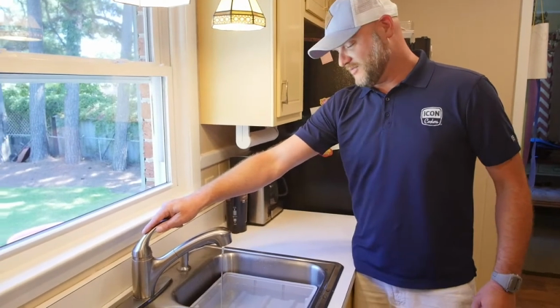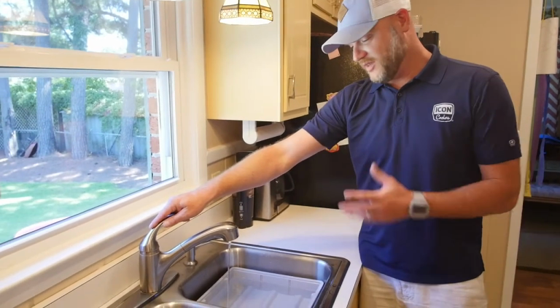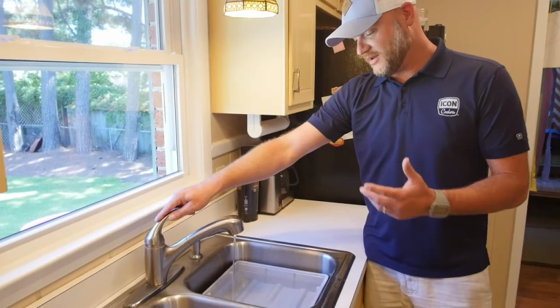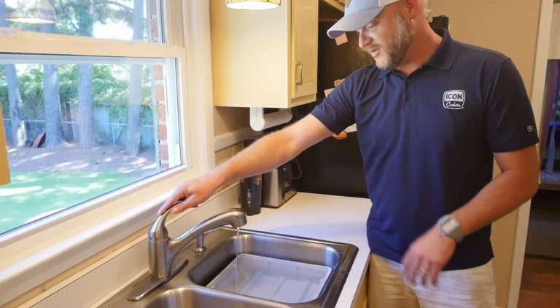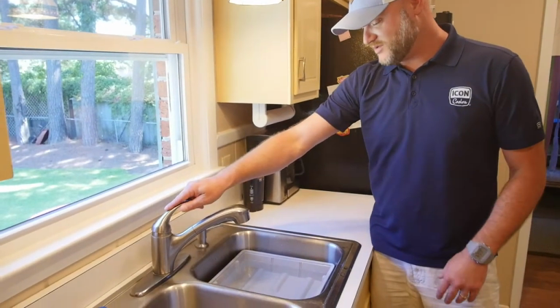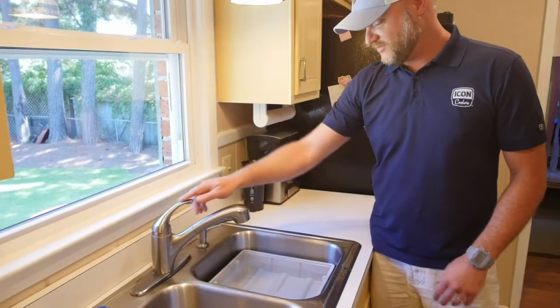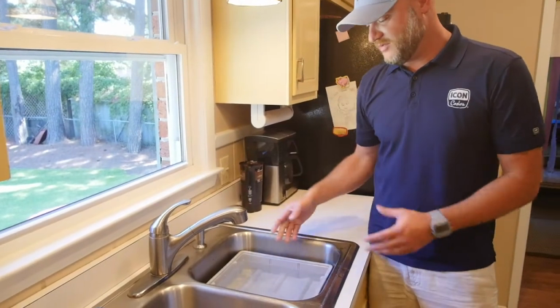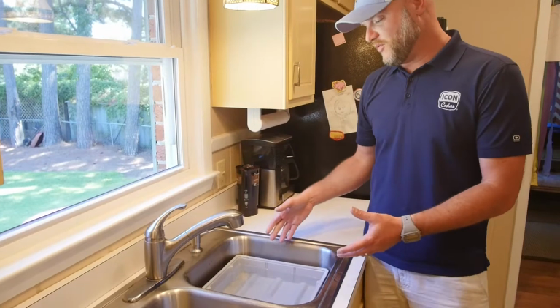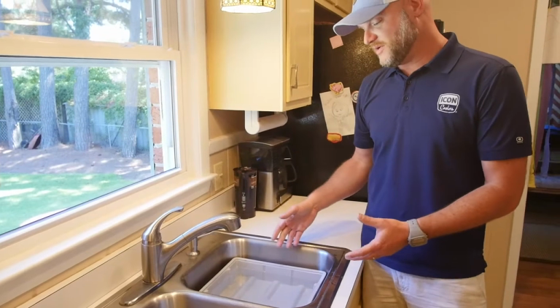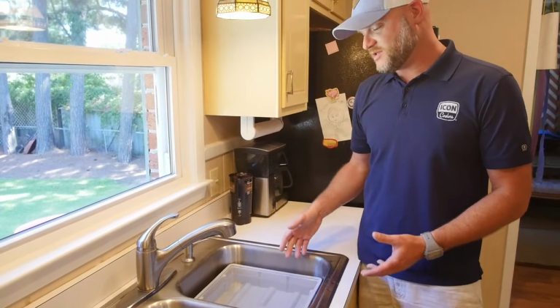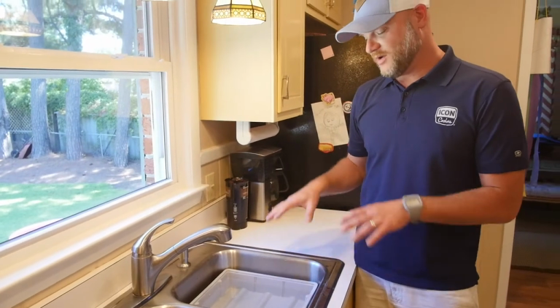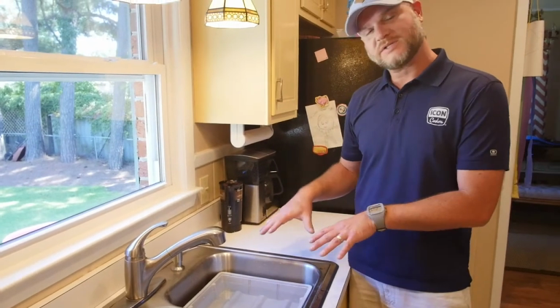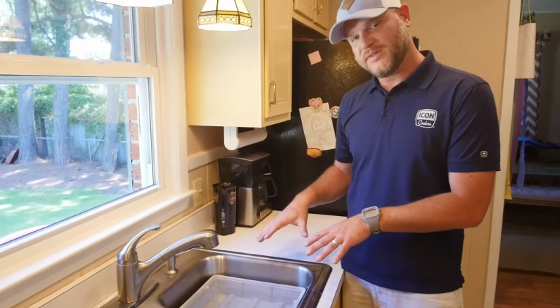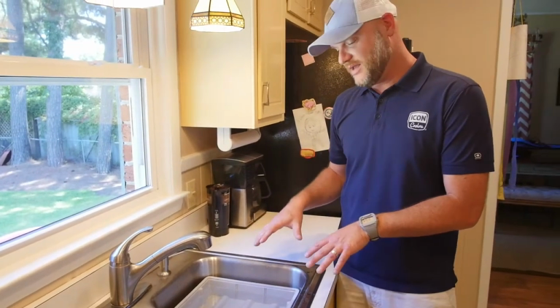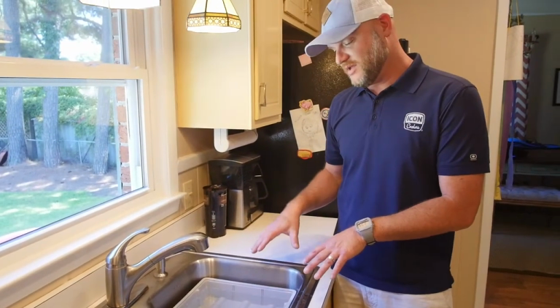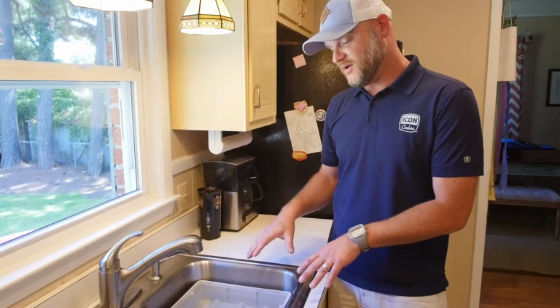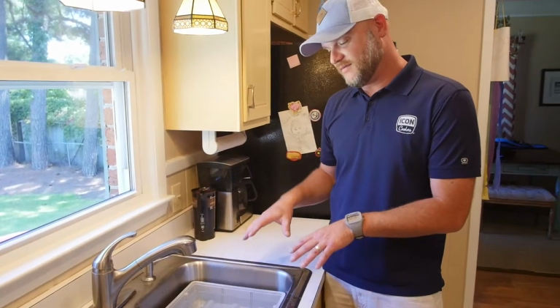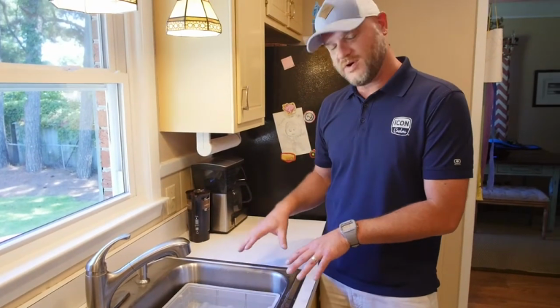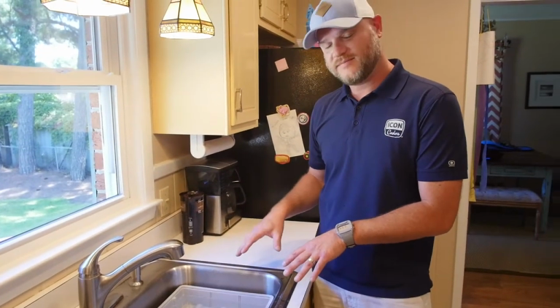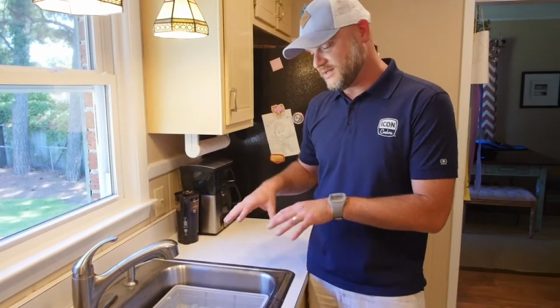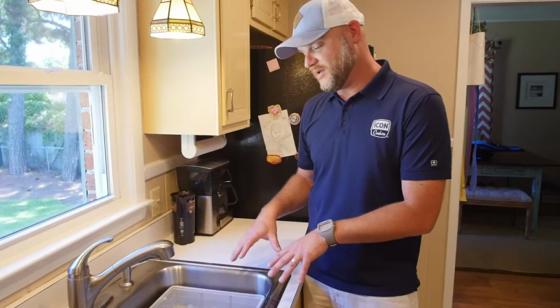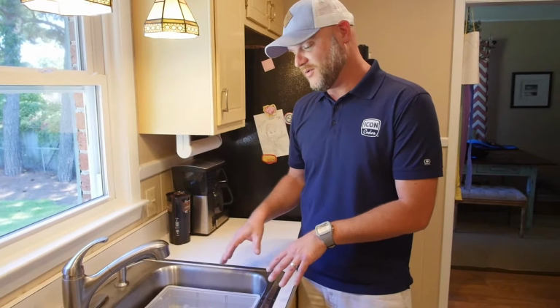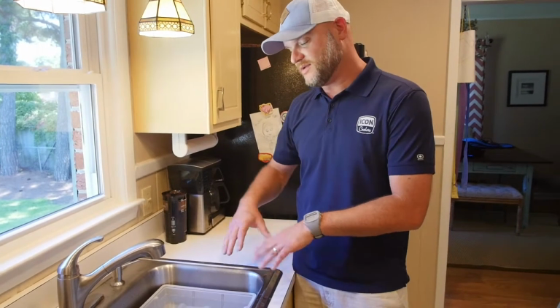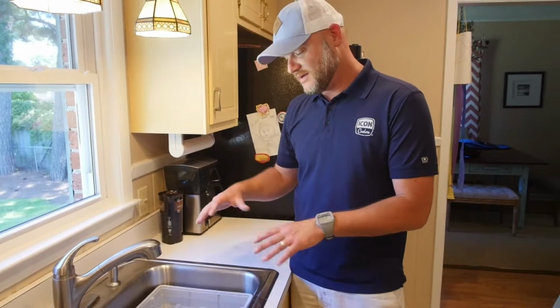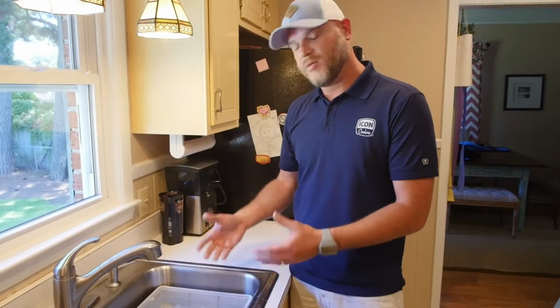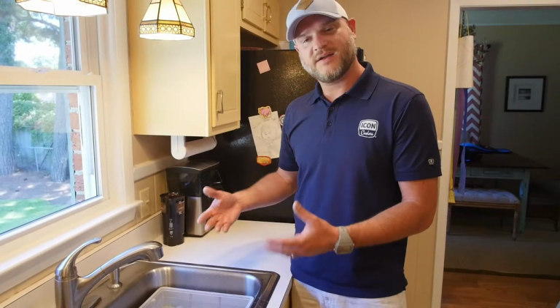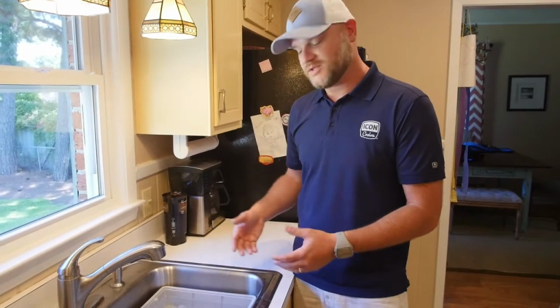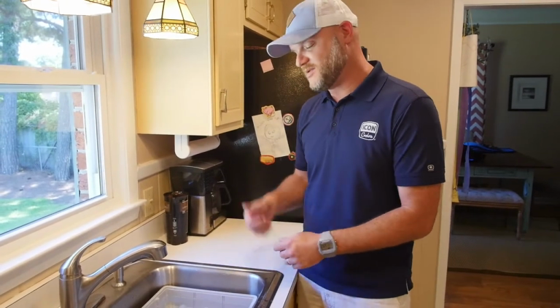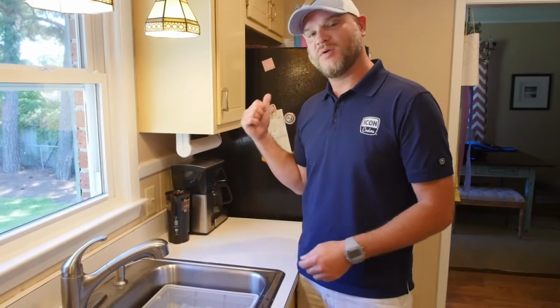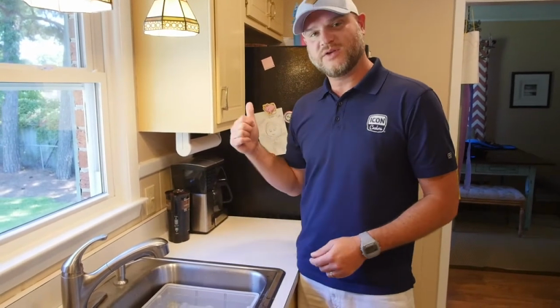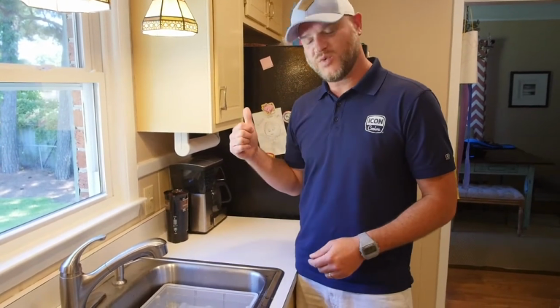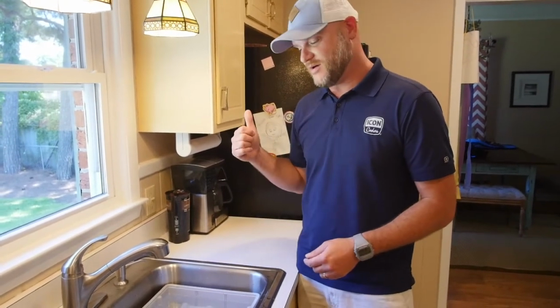We're going to fill it up like a normal ice tray. We're going to leave a little bit of room for expansion. We're going to loosely put the lid of the Dibby on the tray — we're not going to snap it down. We don't want it to warp if the ice over-expands. We're going to throw it in the freezer for 12 hours.